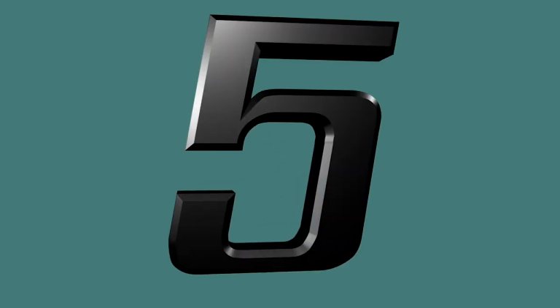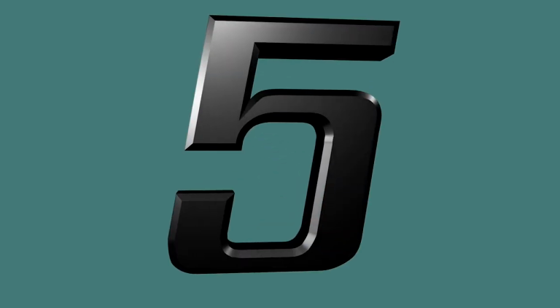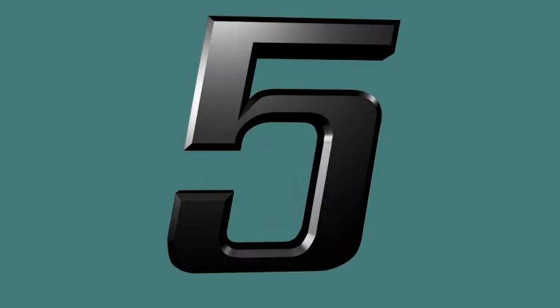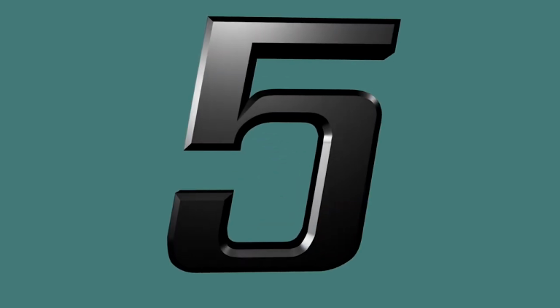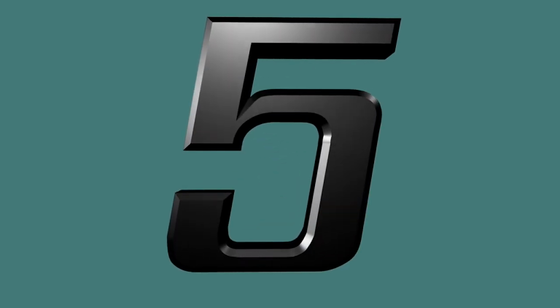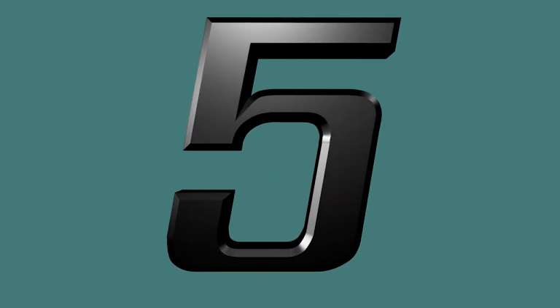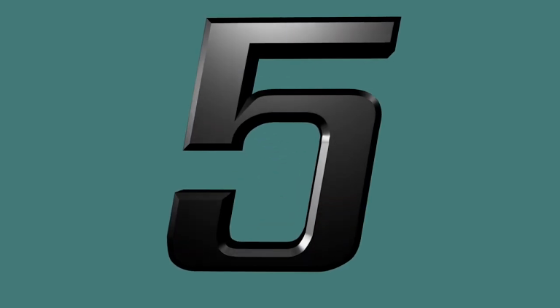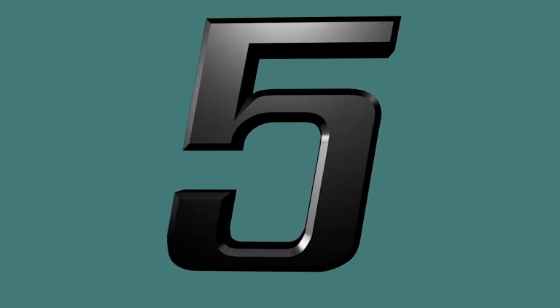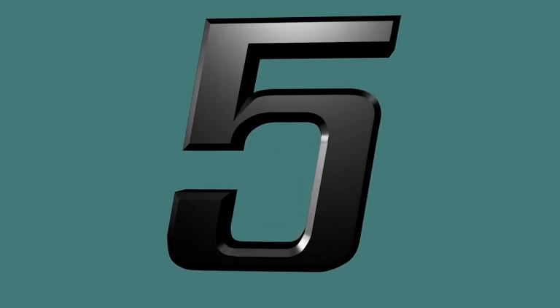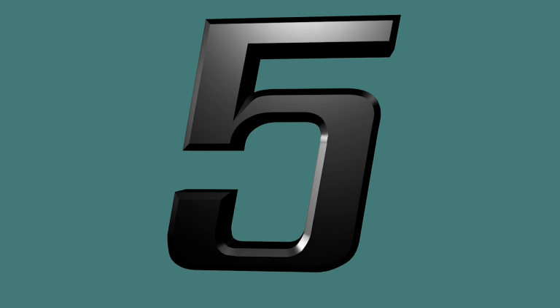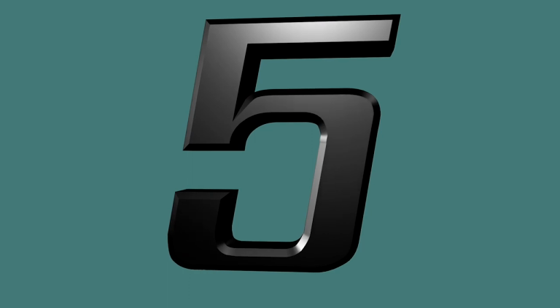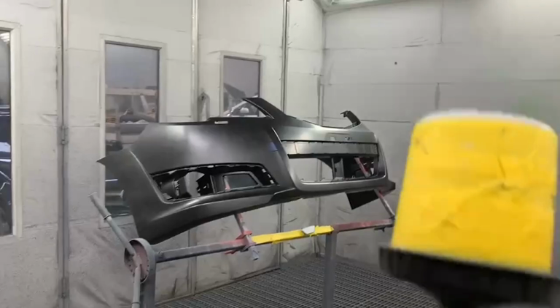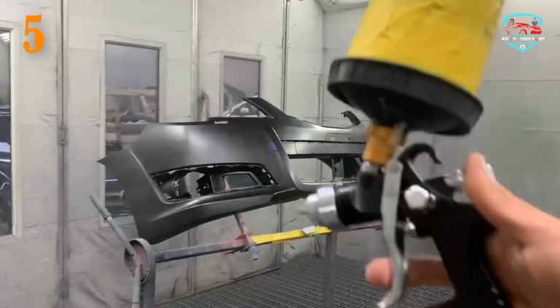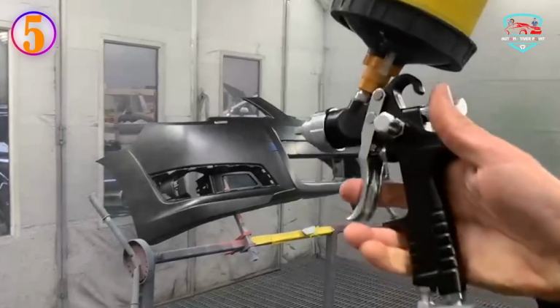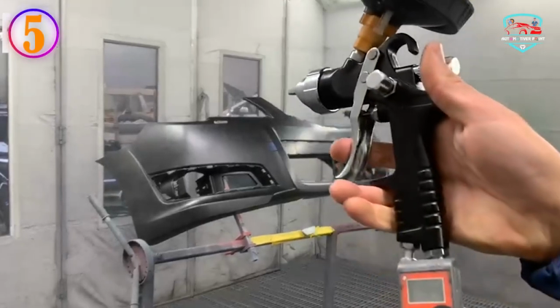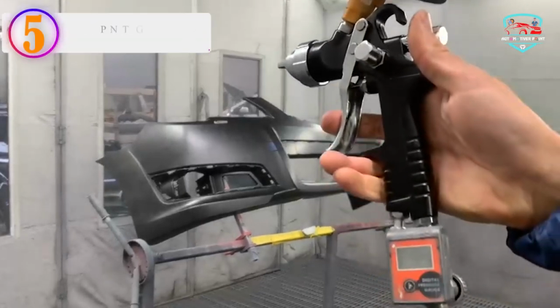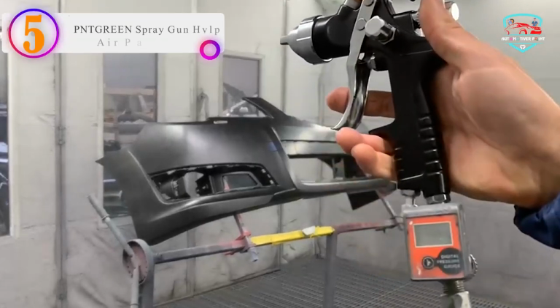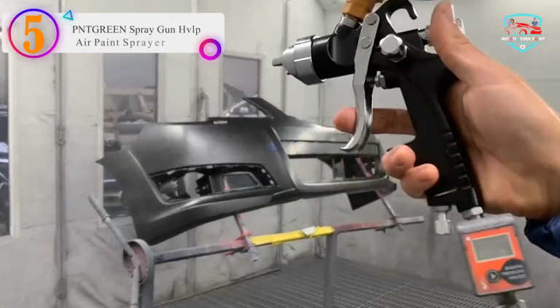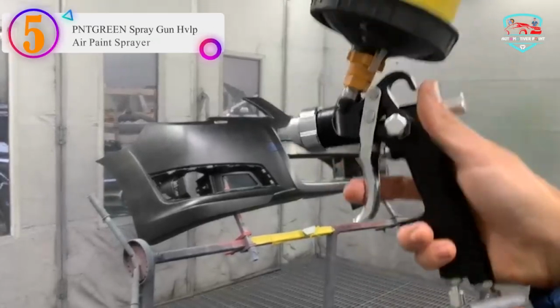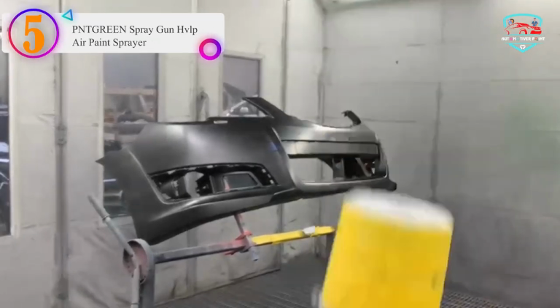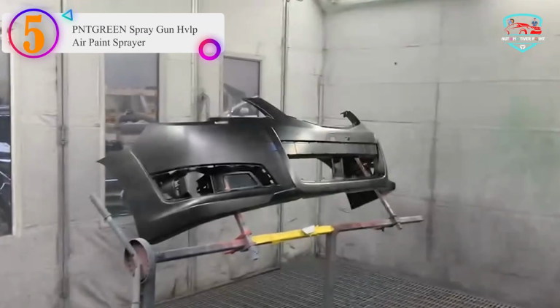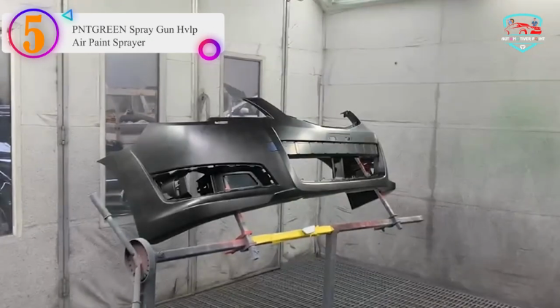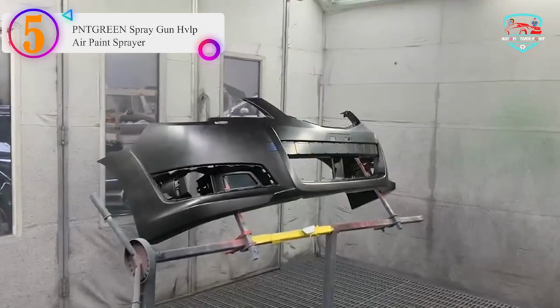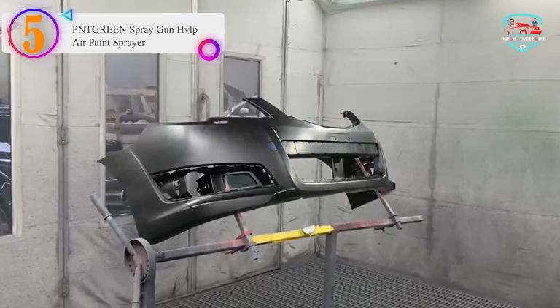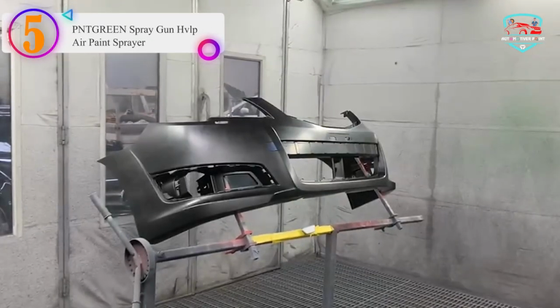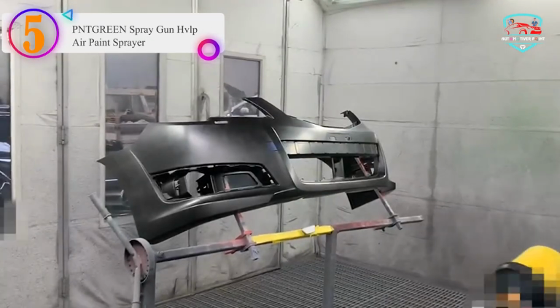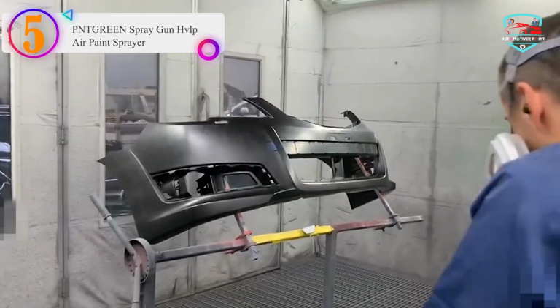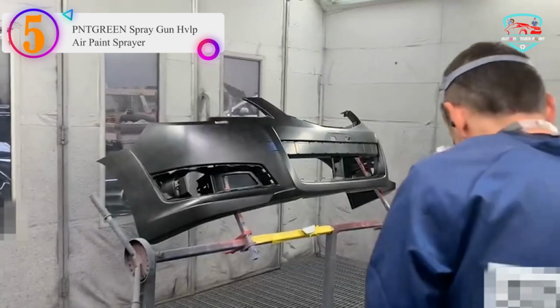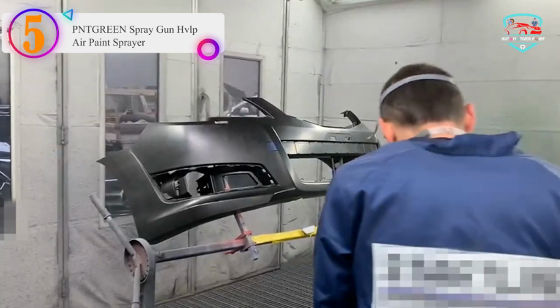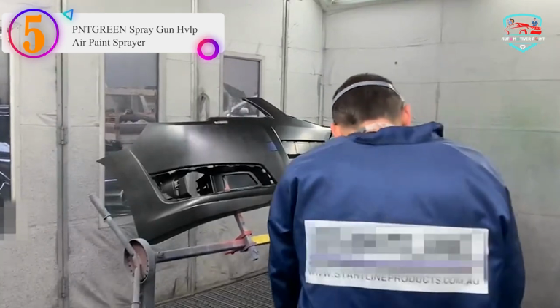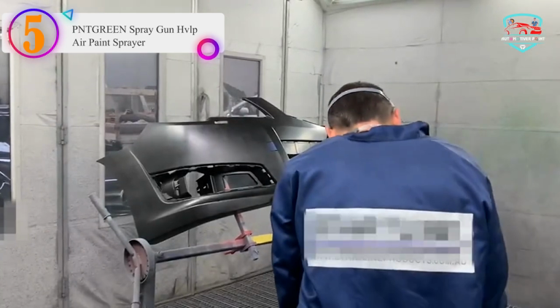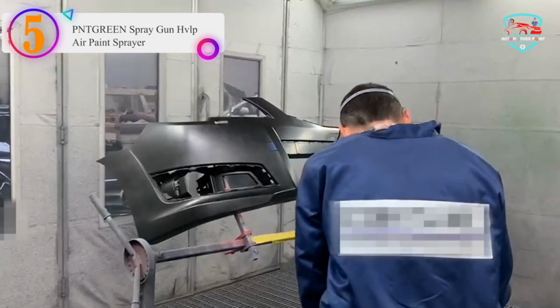Number 5 on our list — the number 5 product is the PNTGREN Spray Gun HVLP Air Paint Sprayer.